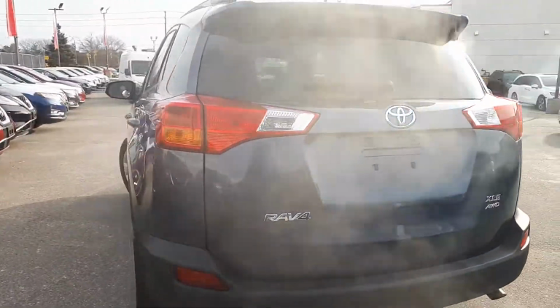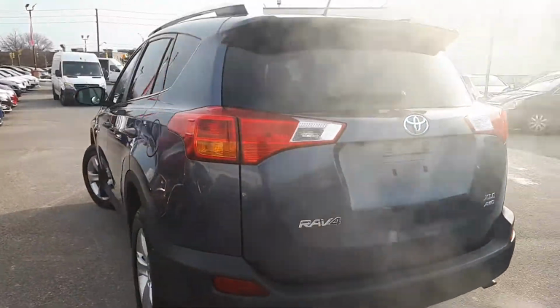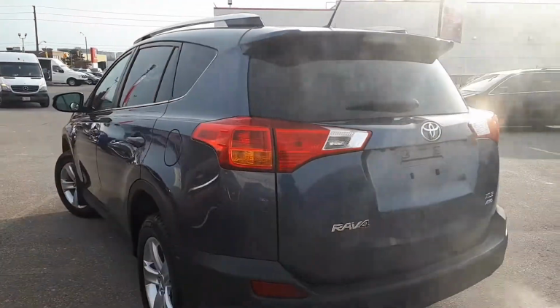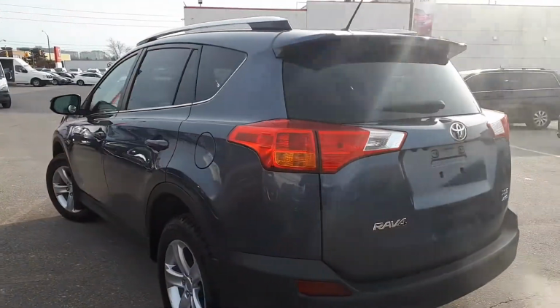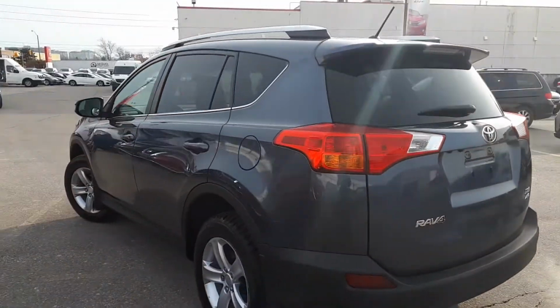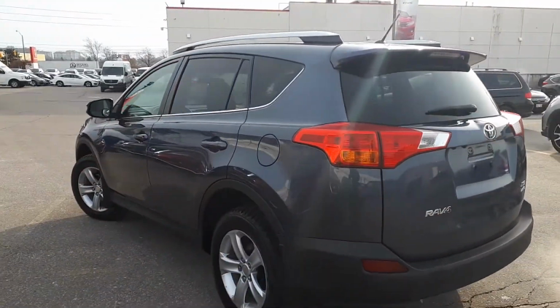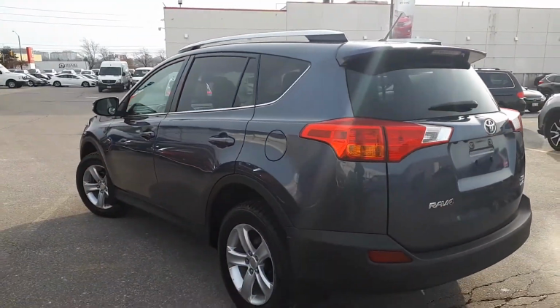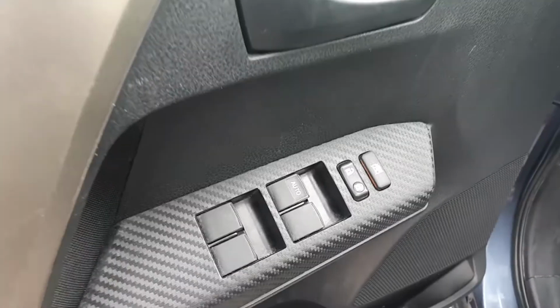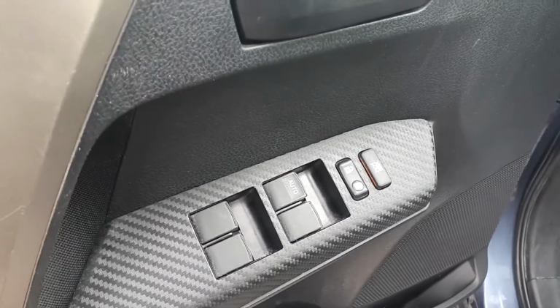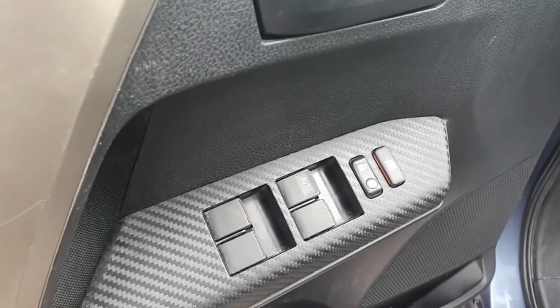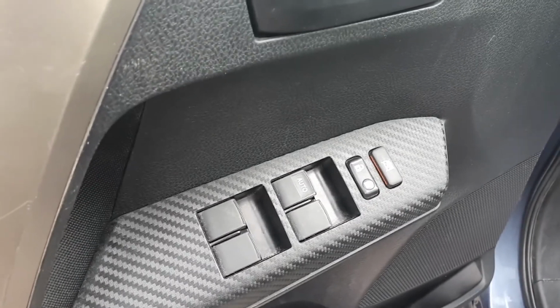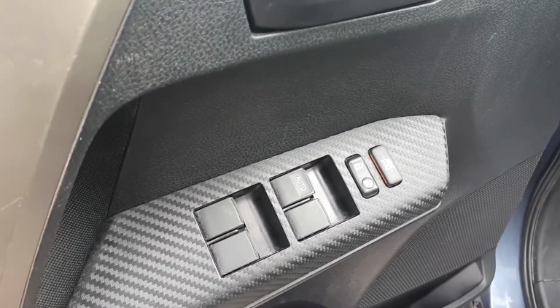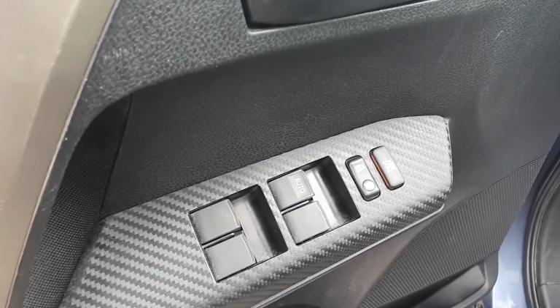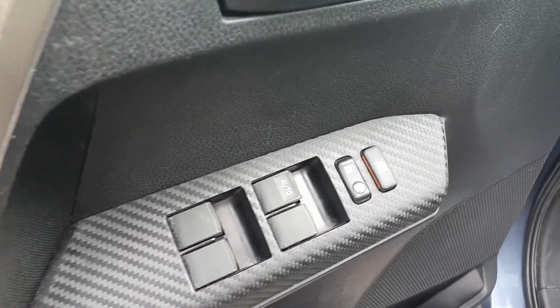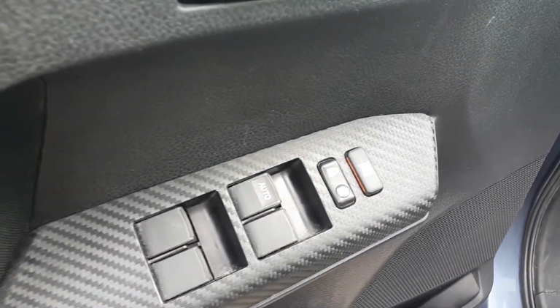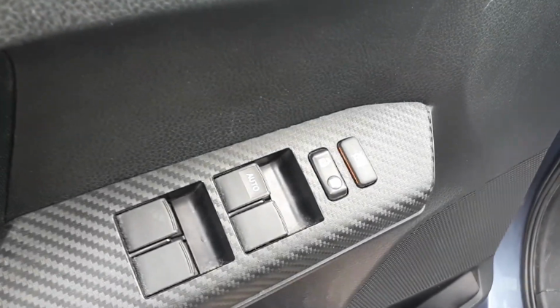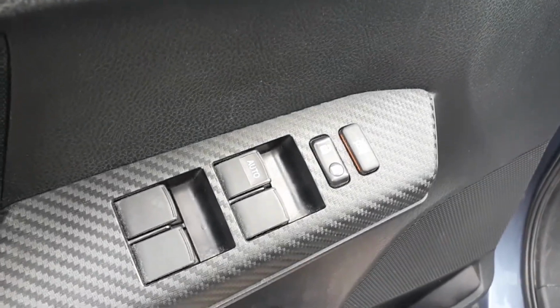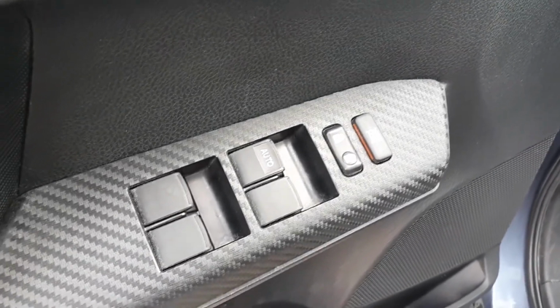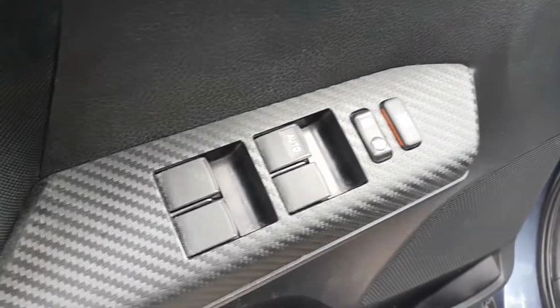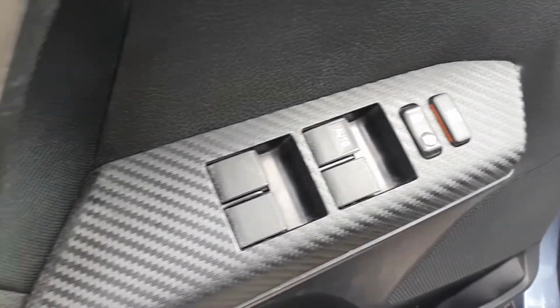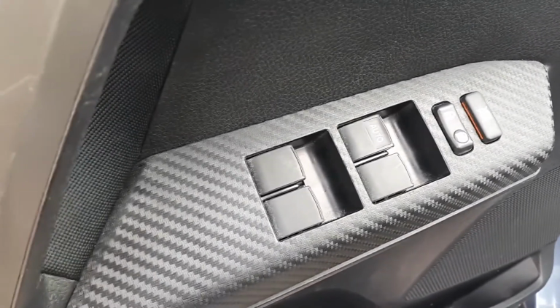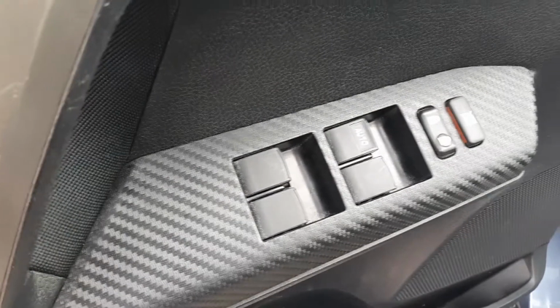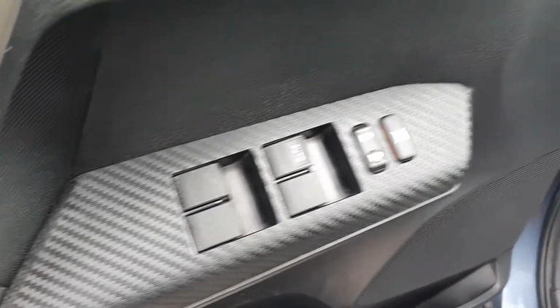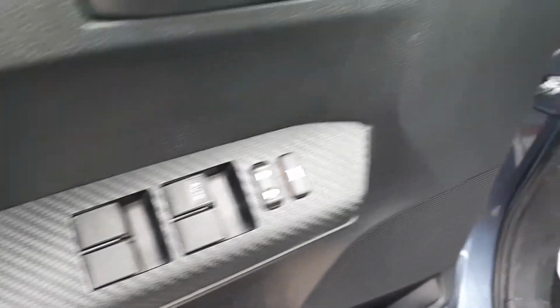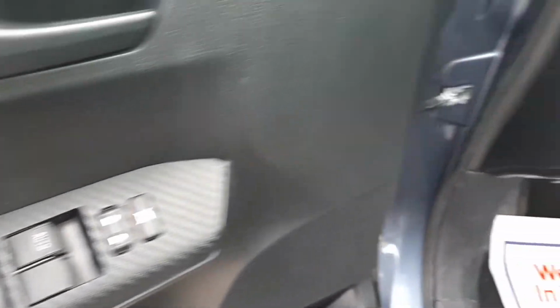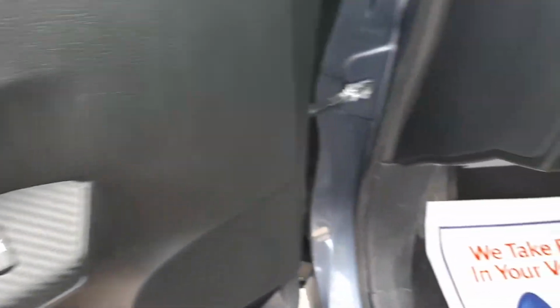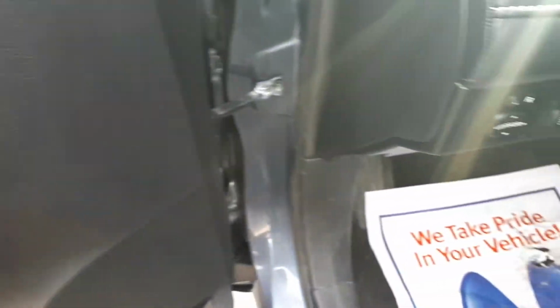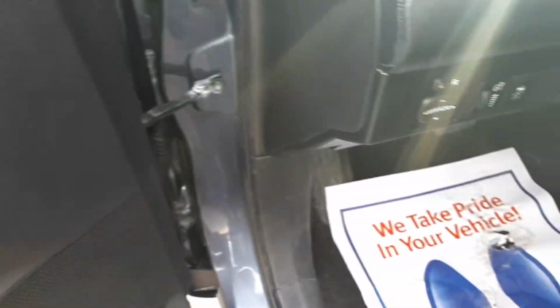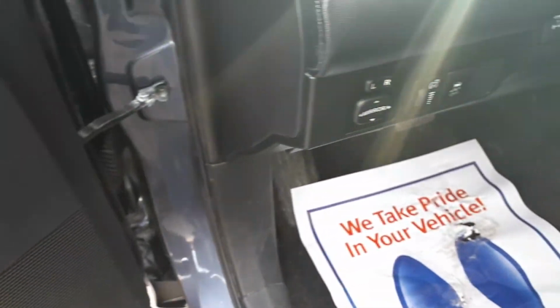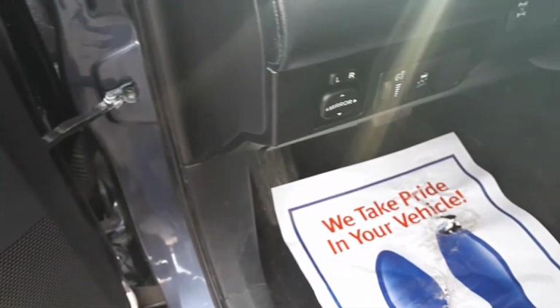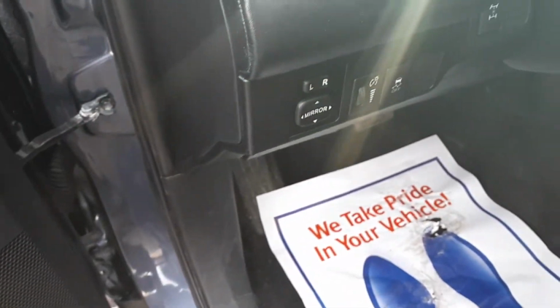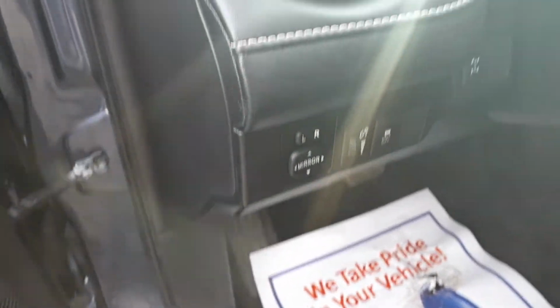Now let's take a look at some of the features inside. Starting with the driver side door, this vehicle has power locks and windows with an automatic driver side window. Located on the dash are the power mirror controls.